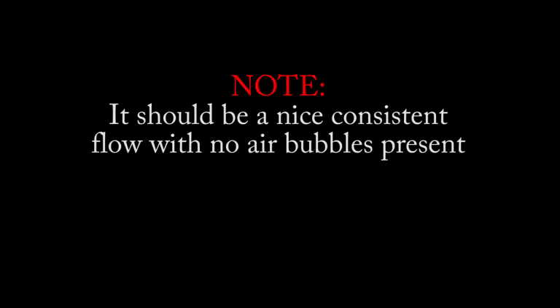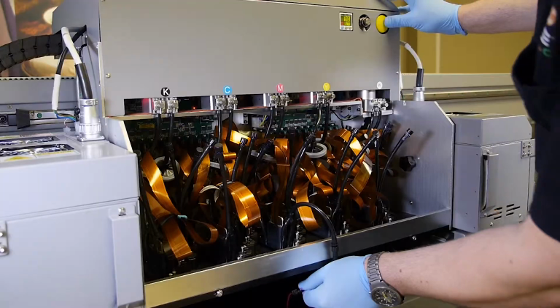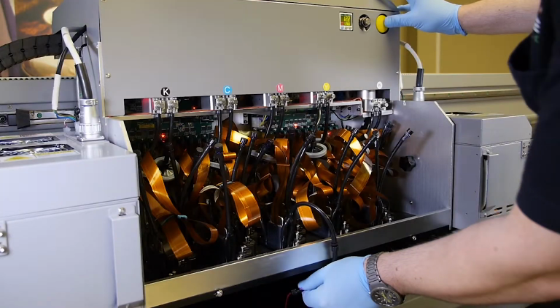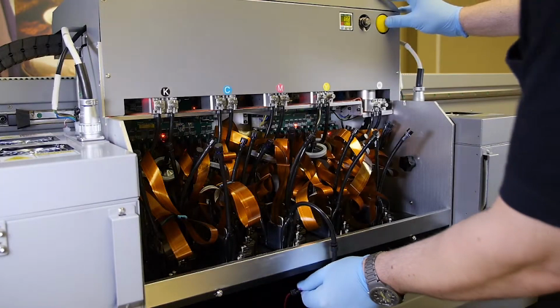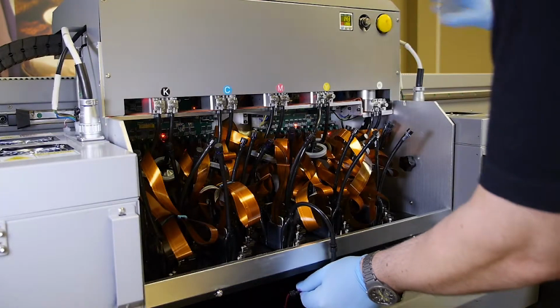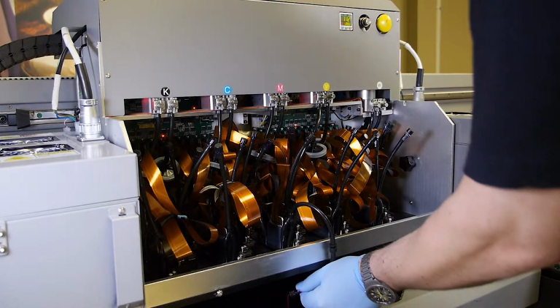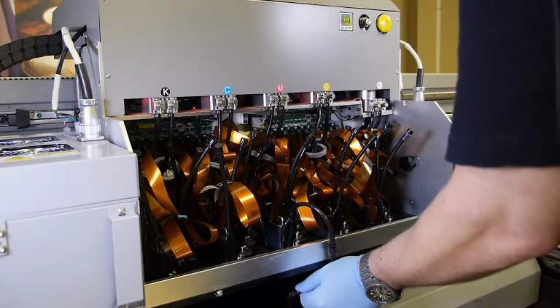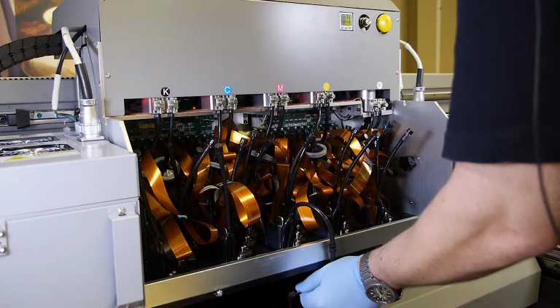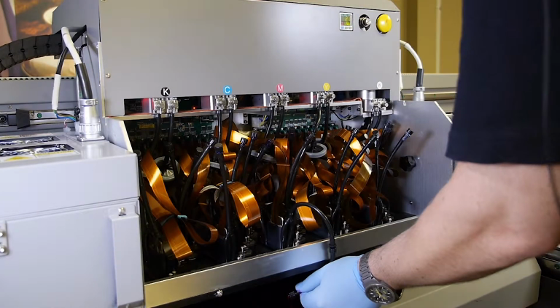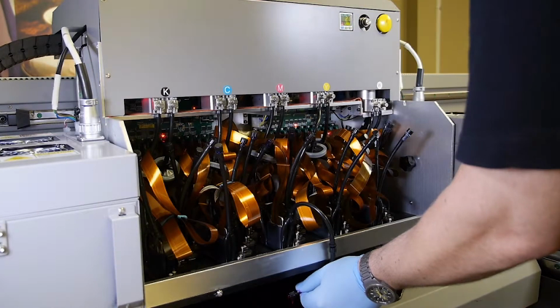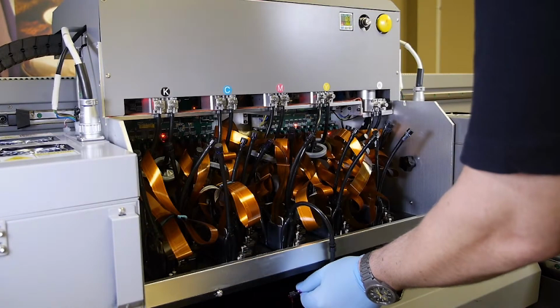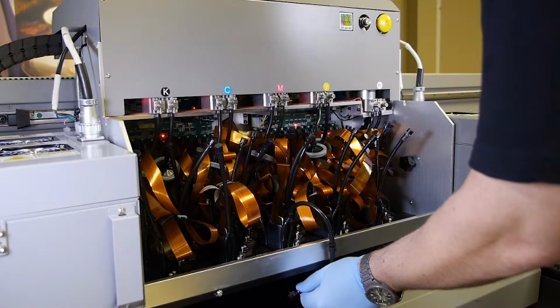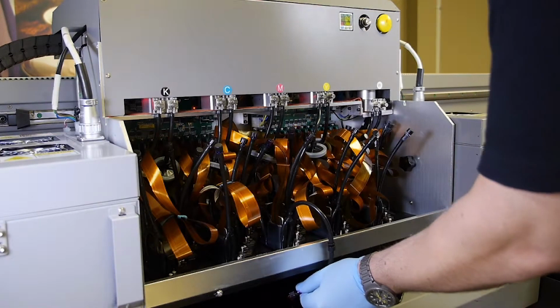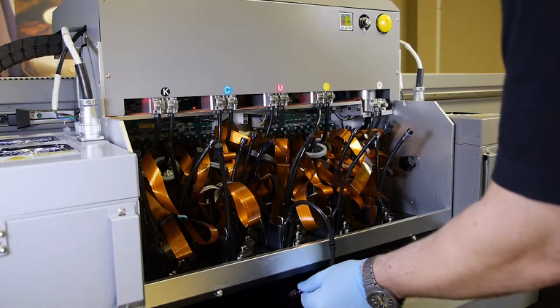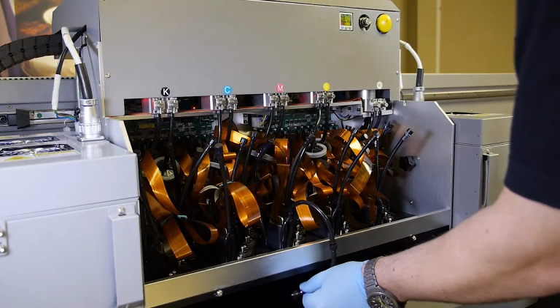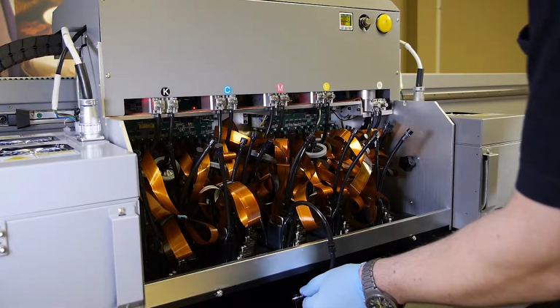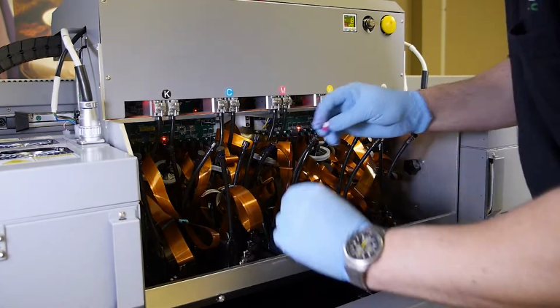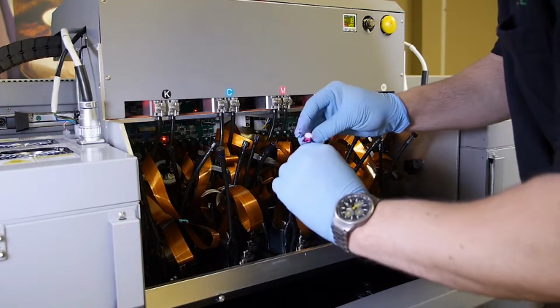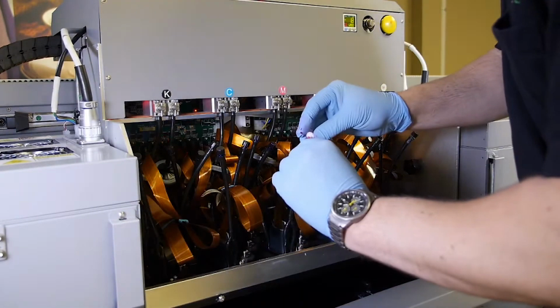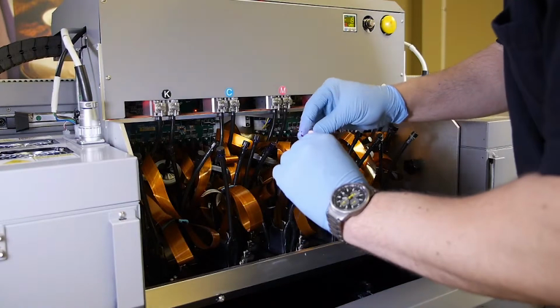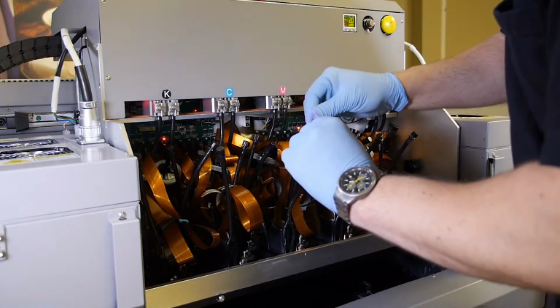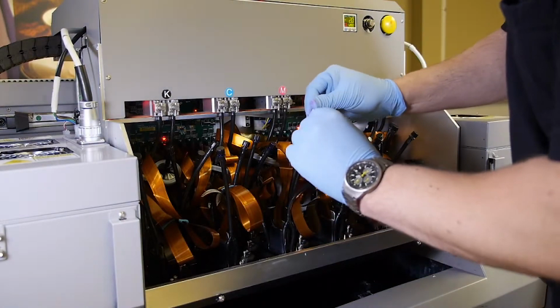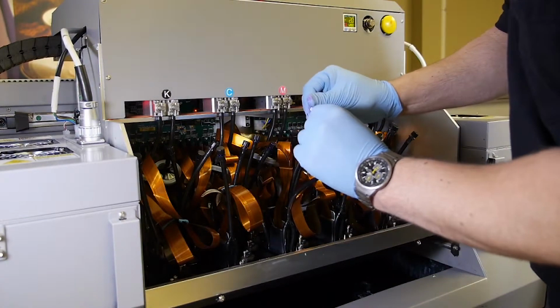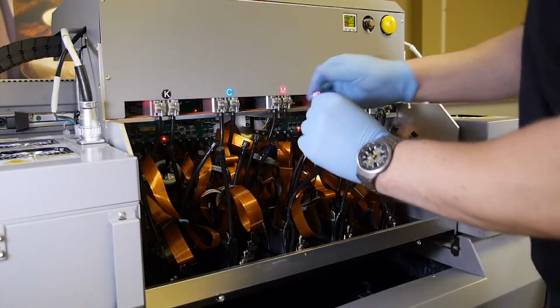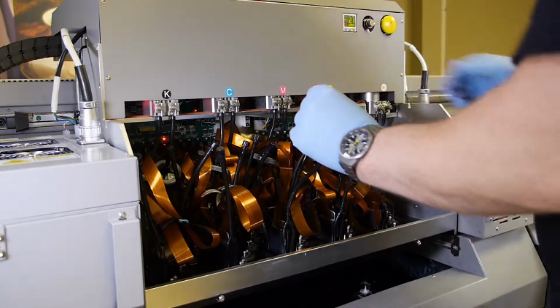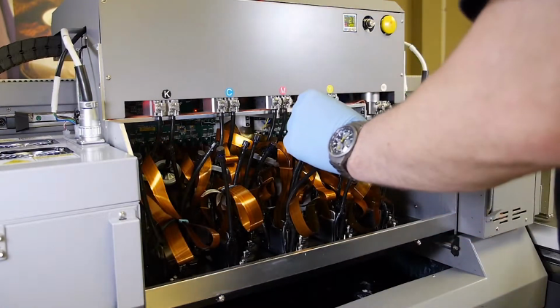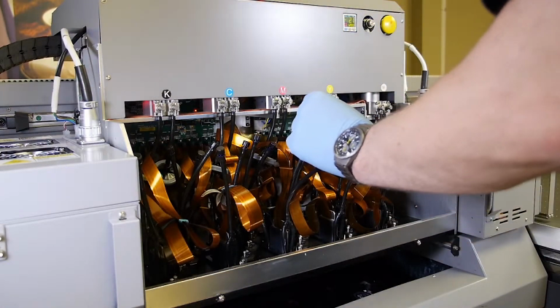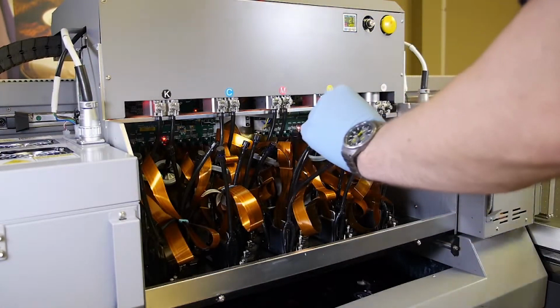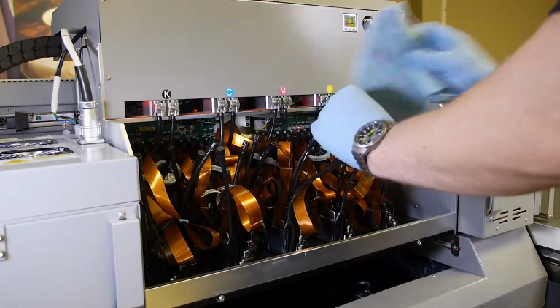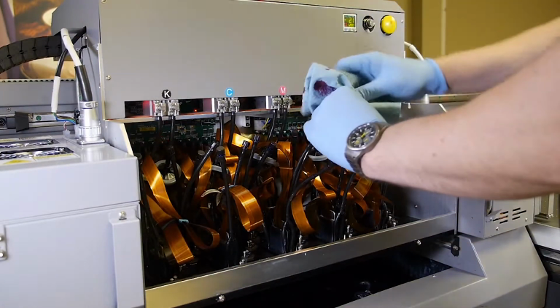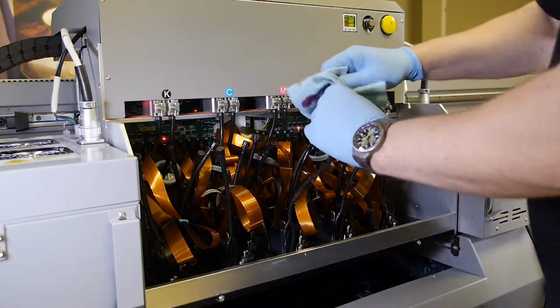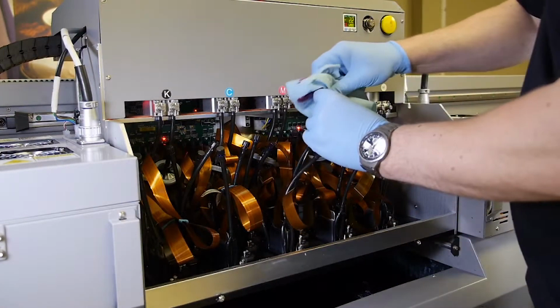Once pressure reaches positive 16, release the purge button. Immediately after releasing the purge button, apply the cap onto the vent tube.